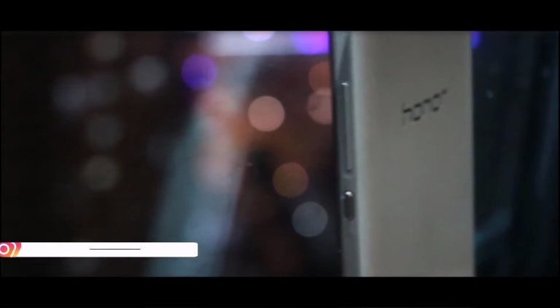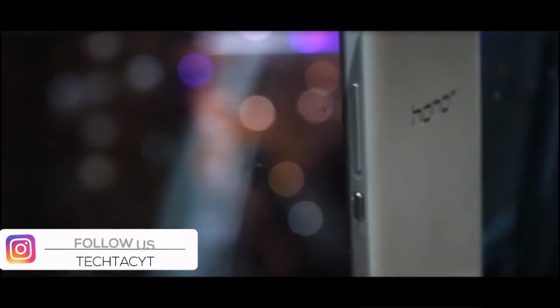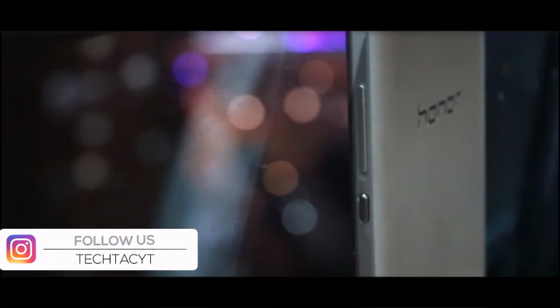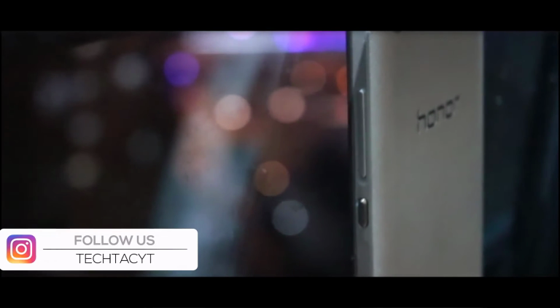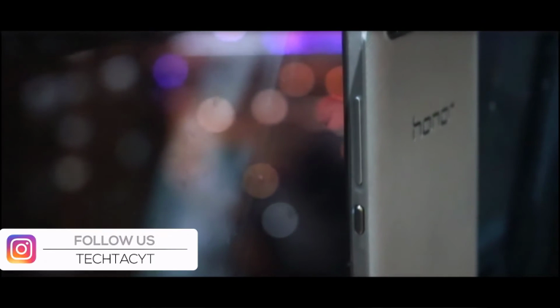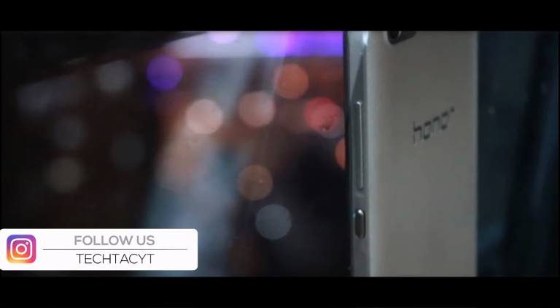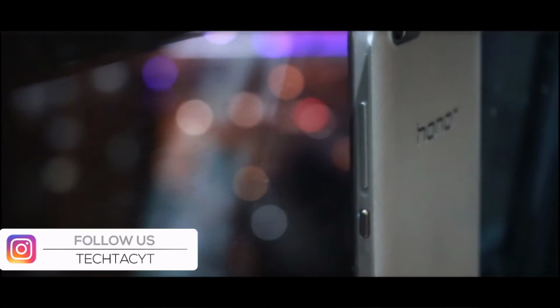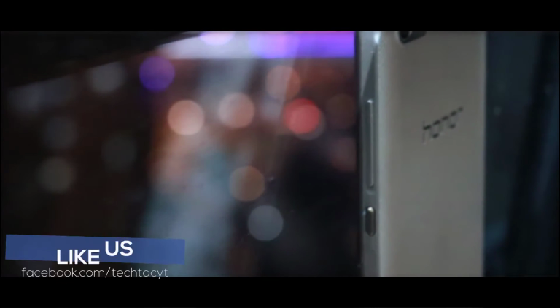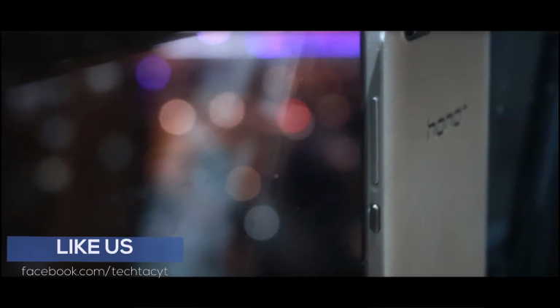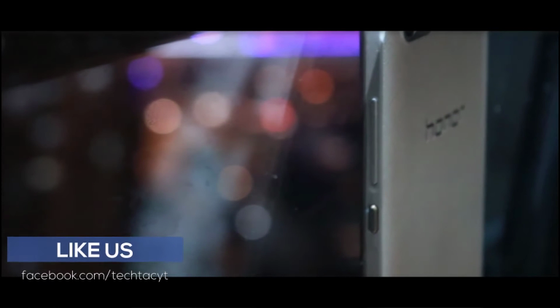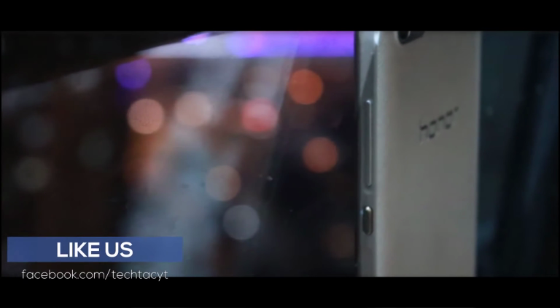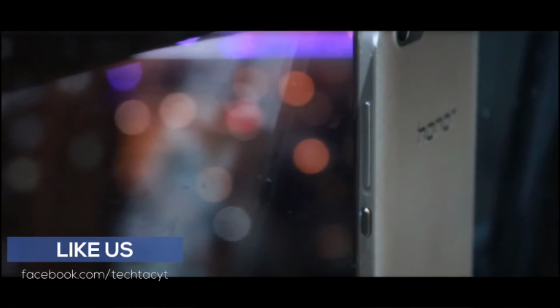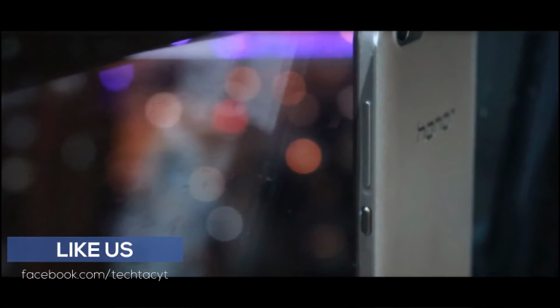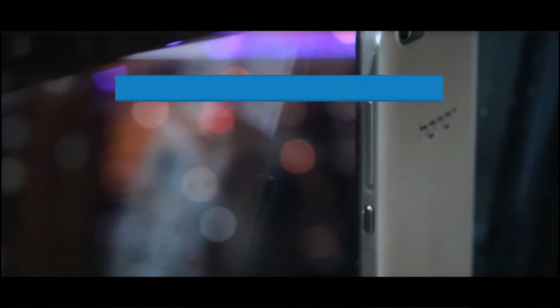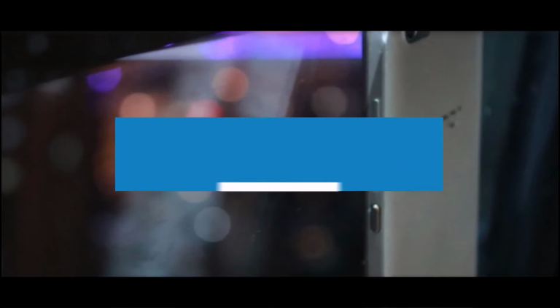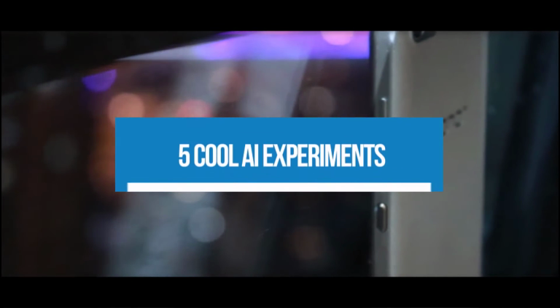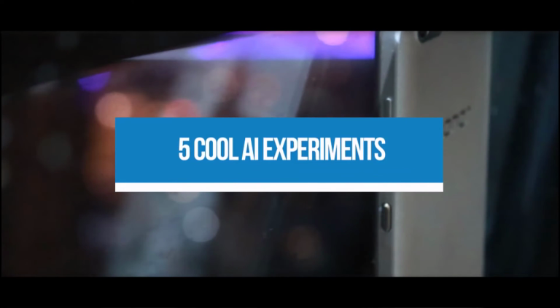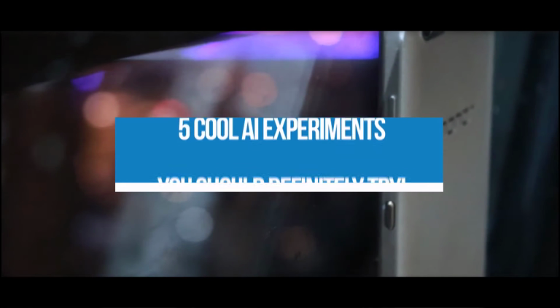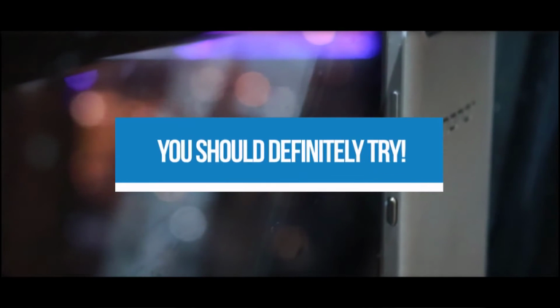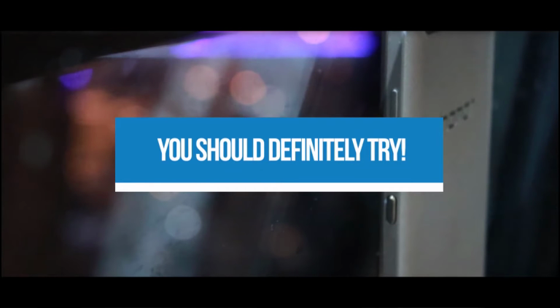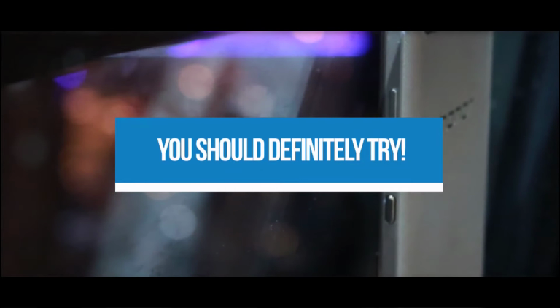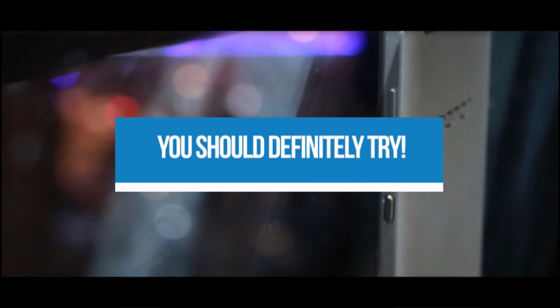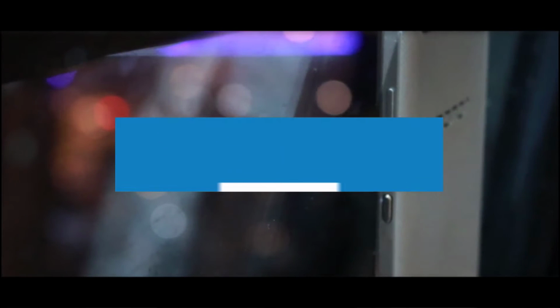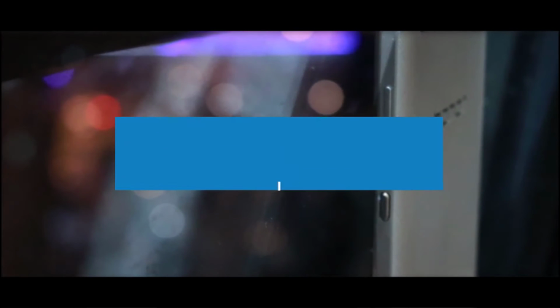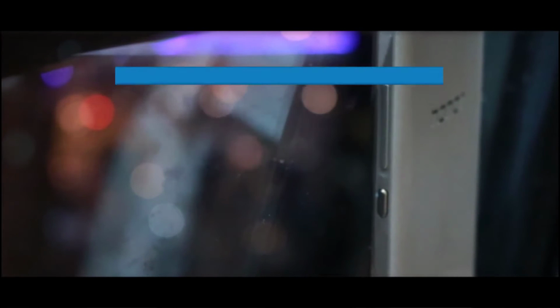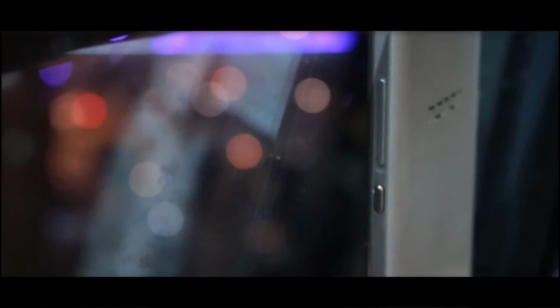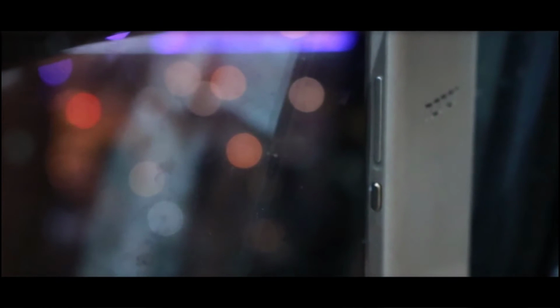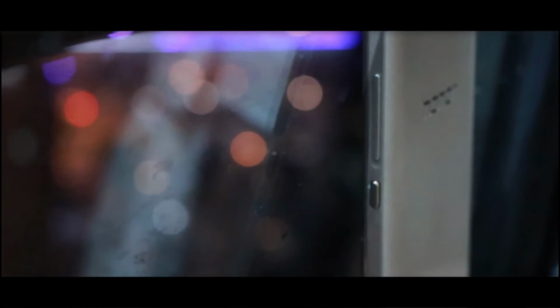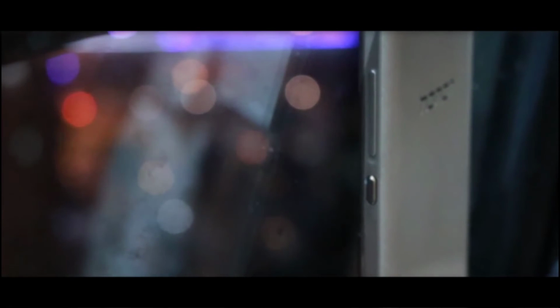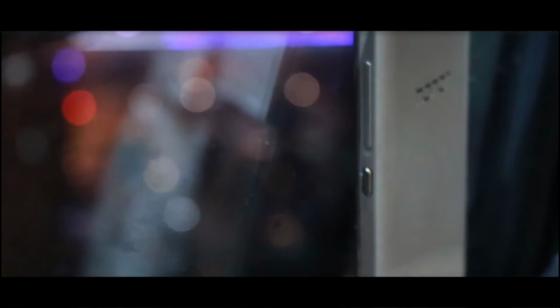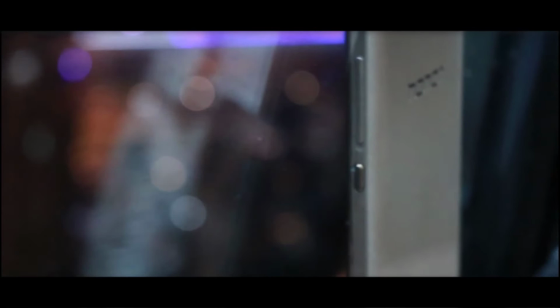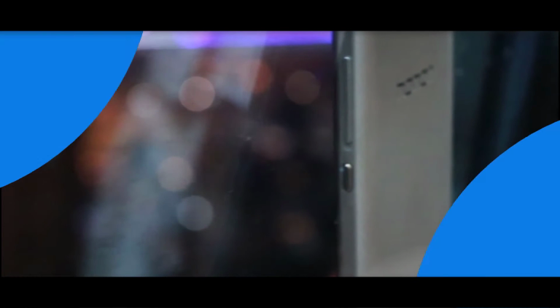Back in November of 2016, Google launched a website dedicated to all the cool things that people were doing with AI and machine learning. There were some really great projects on the website, and in this video I'll tell you about 5 of the coolest AI experiments that you should definitely try out.